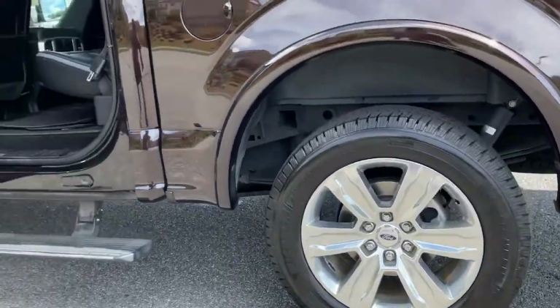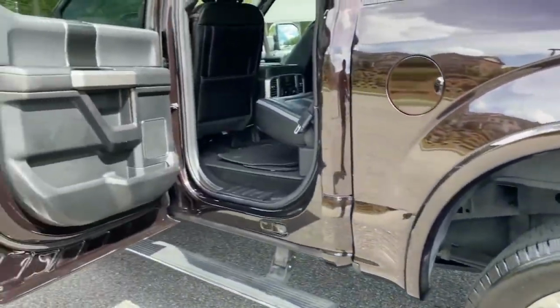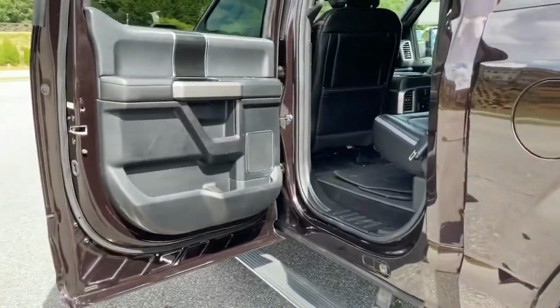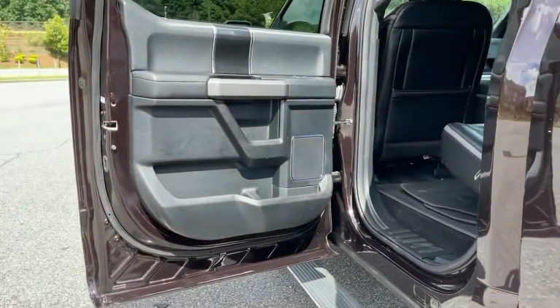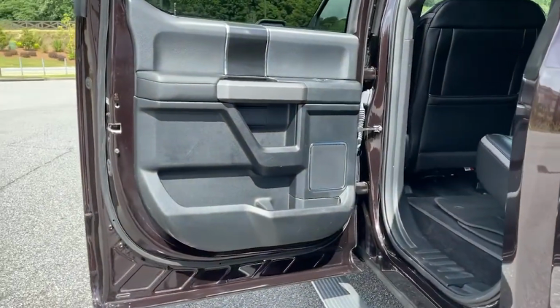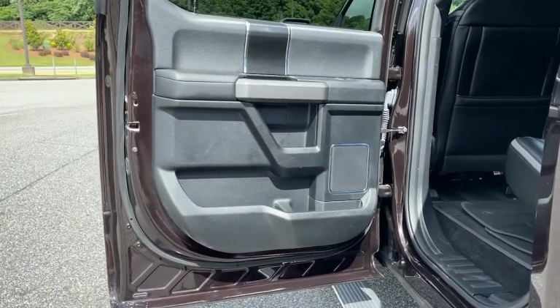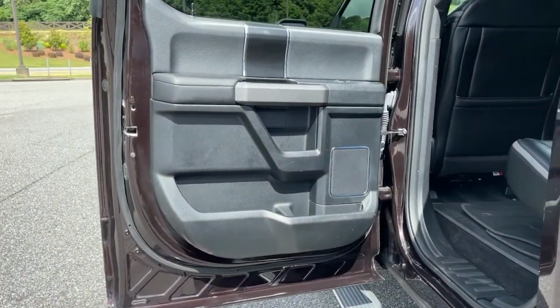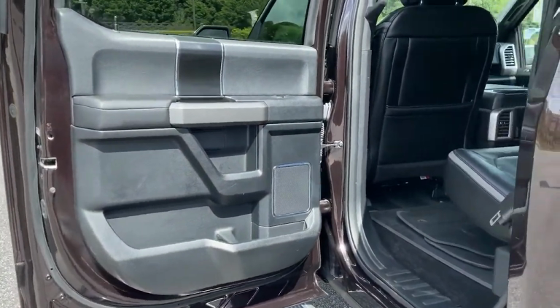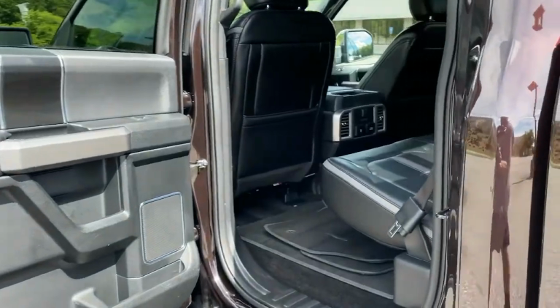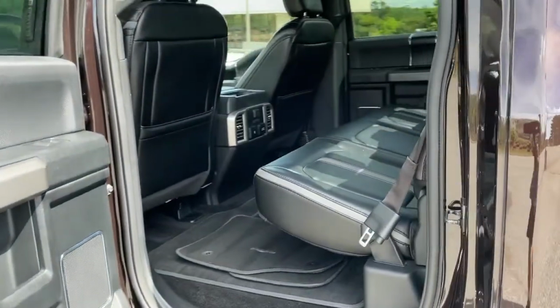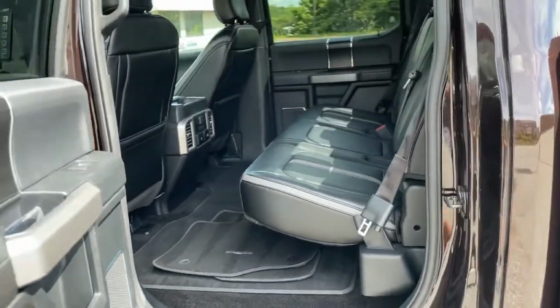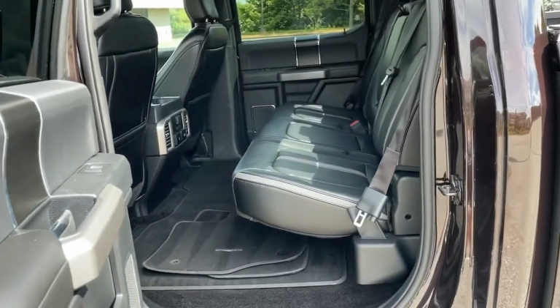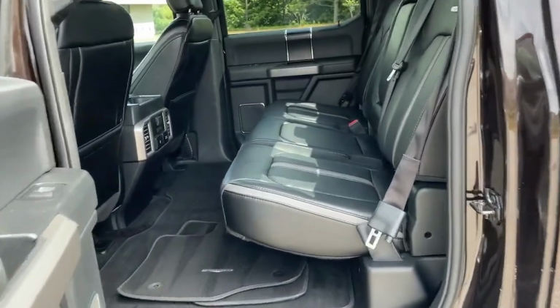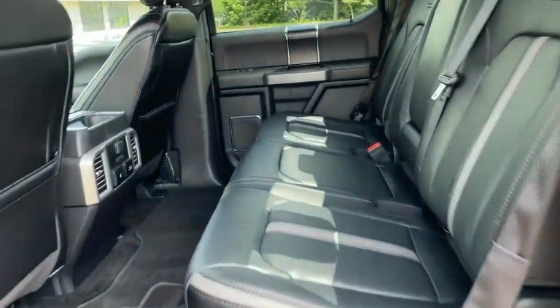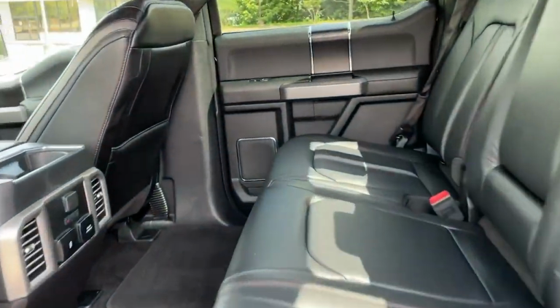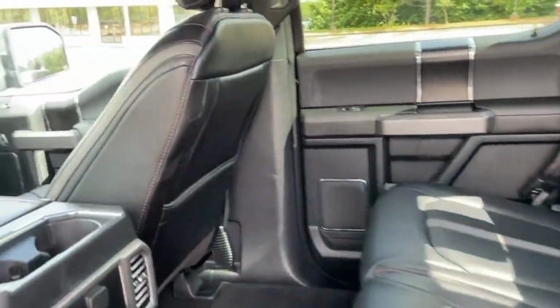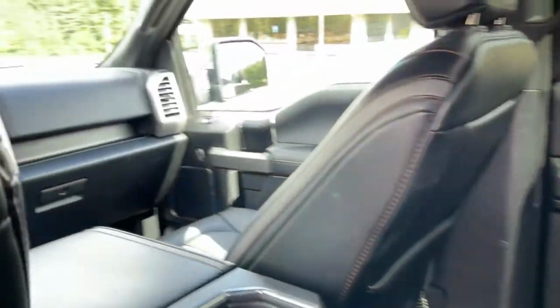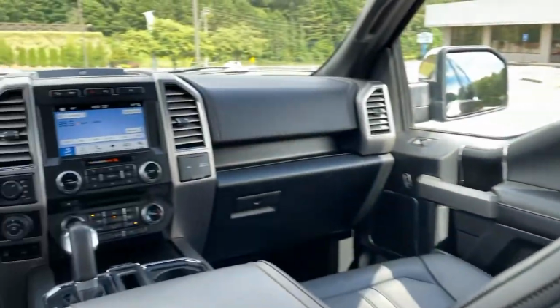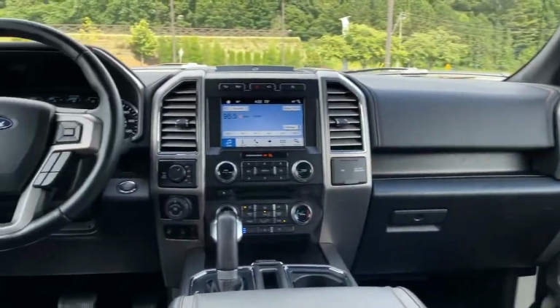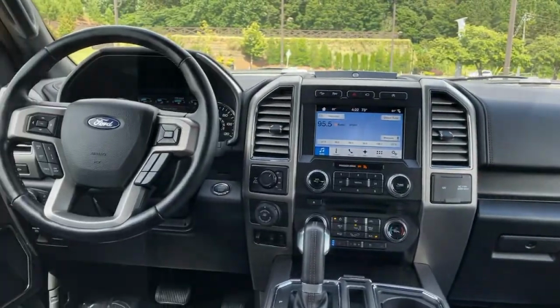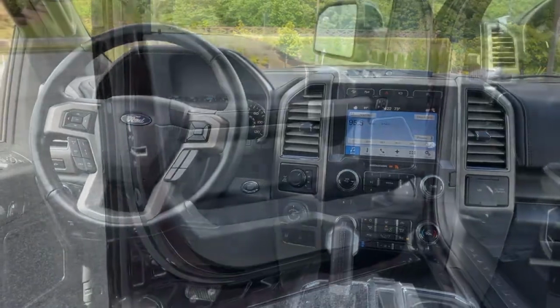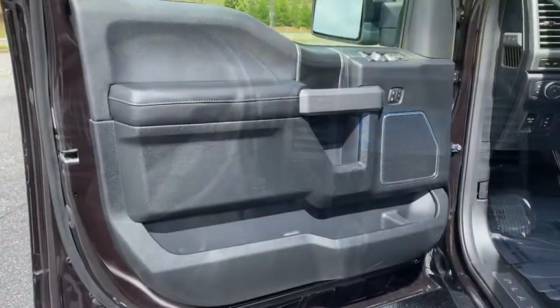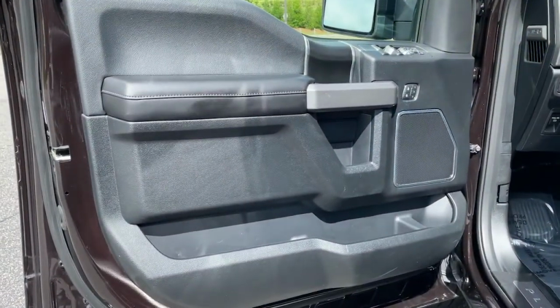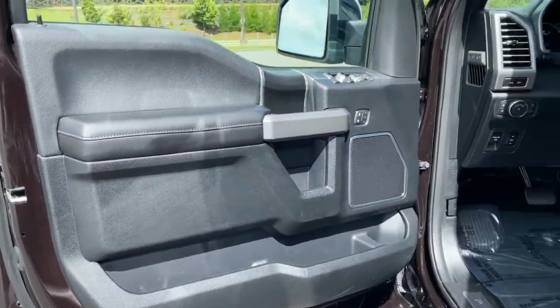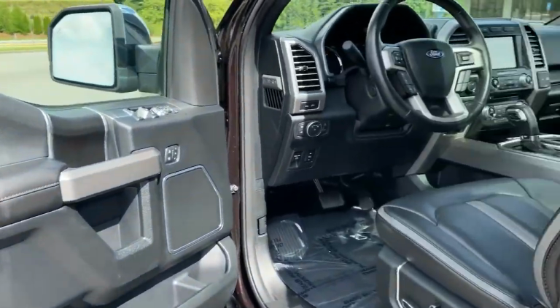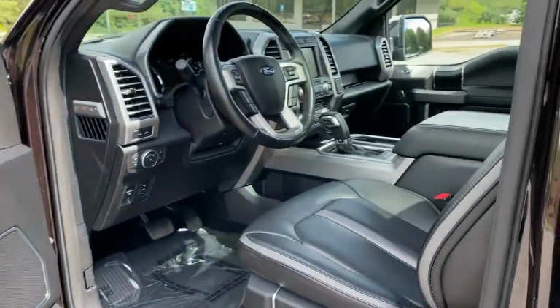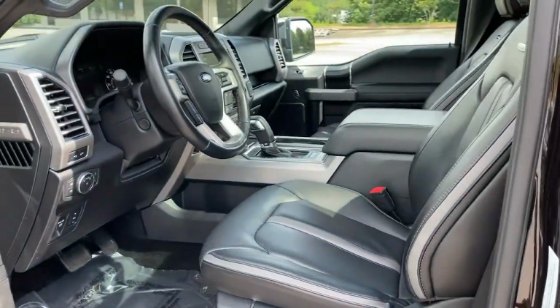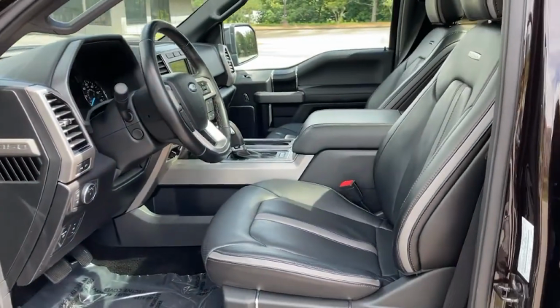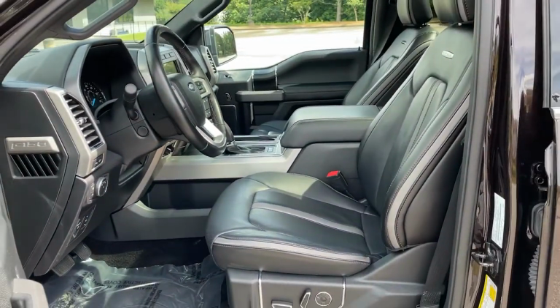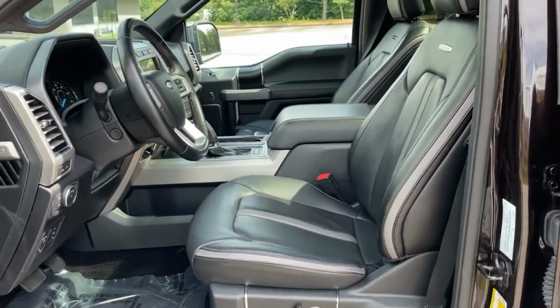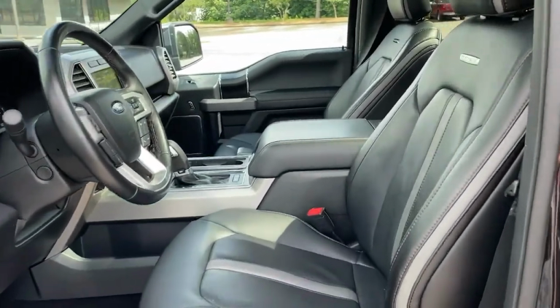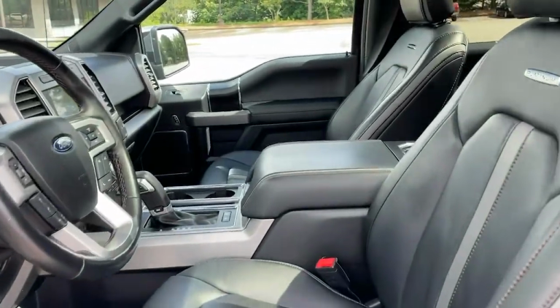Navigation system, power driver seat, electronic stability control, aluminum wheels, seat memory, rain-sensing wipers, trip computer, power windows, bucket seats, four-wheel disc brakes.